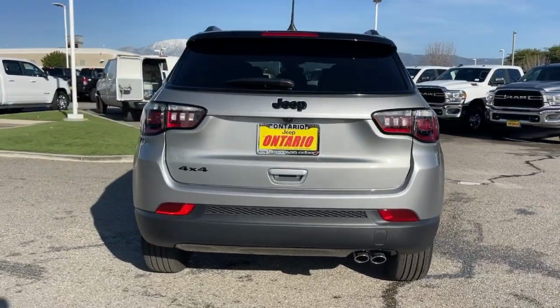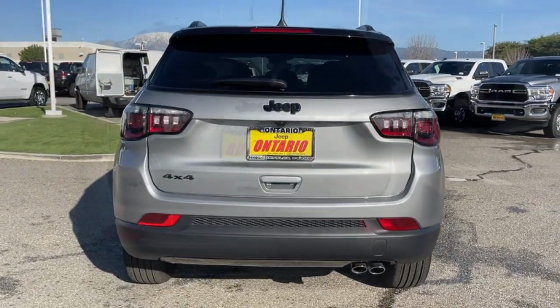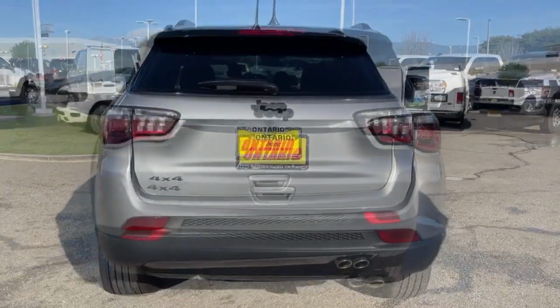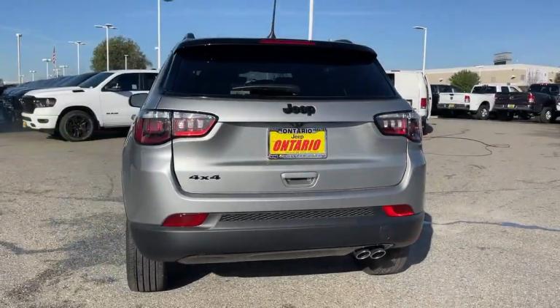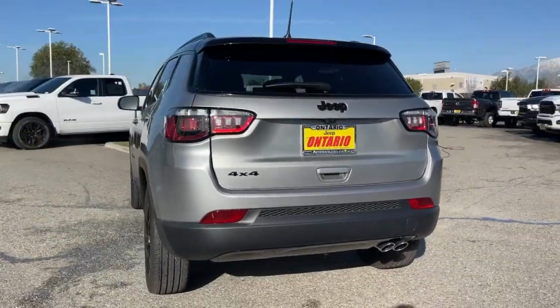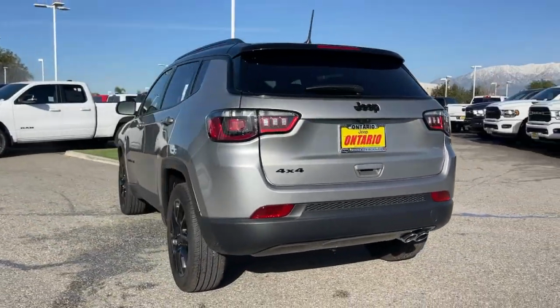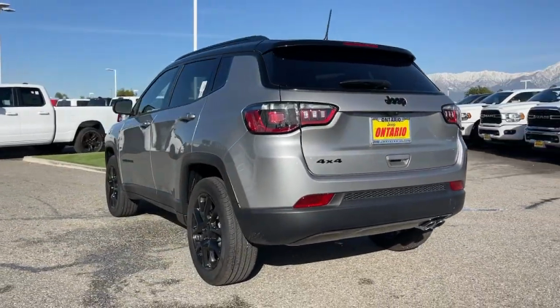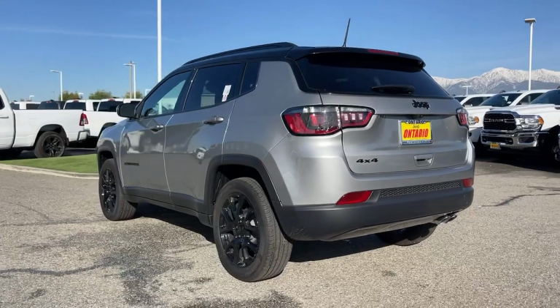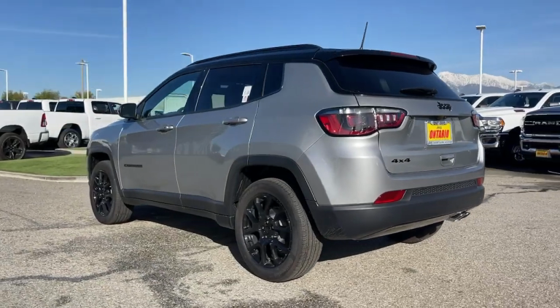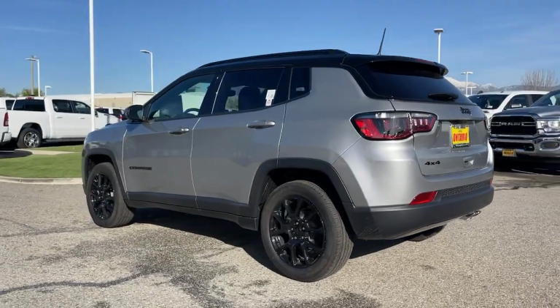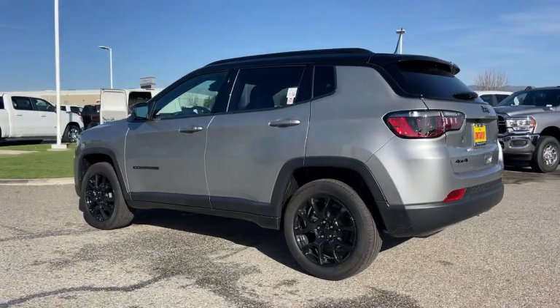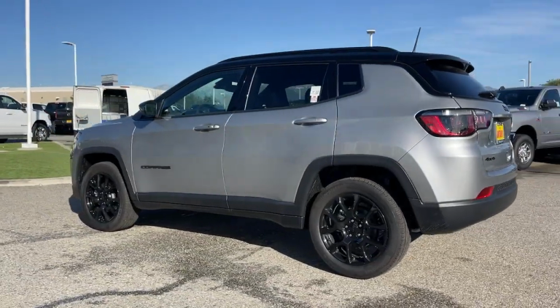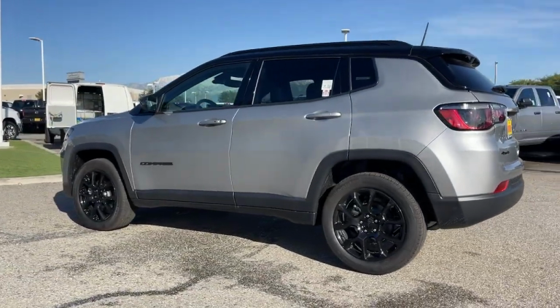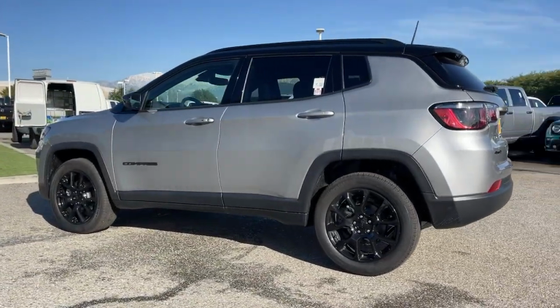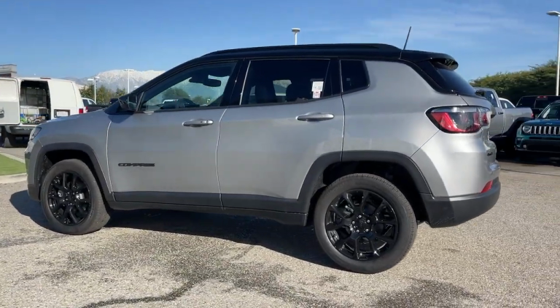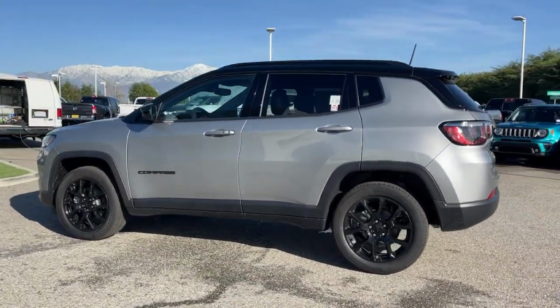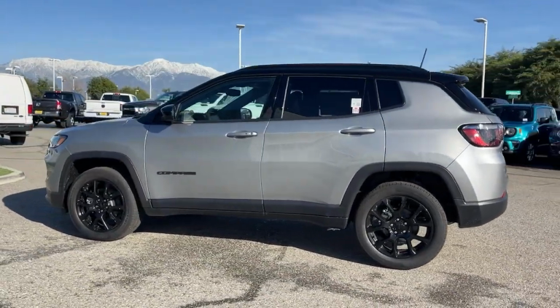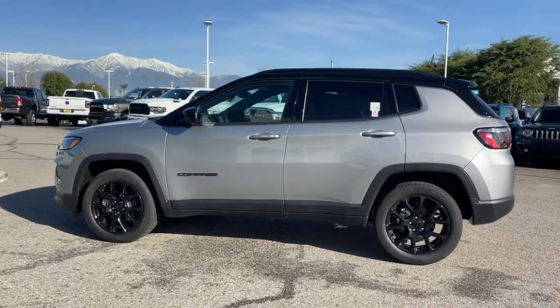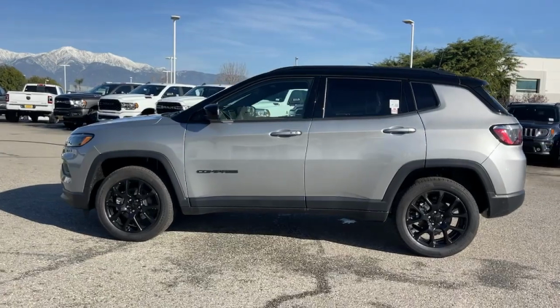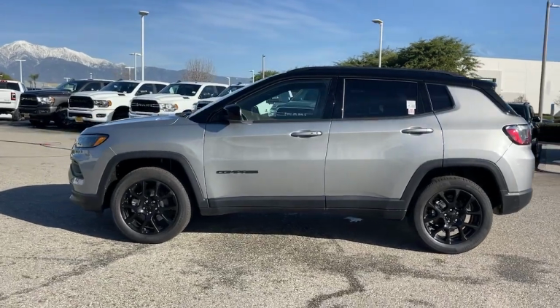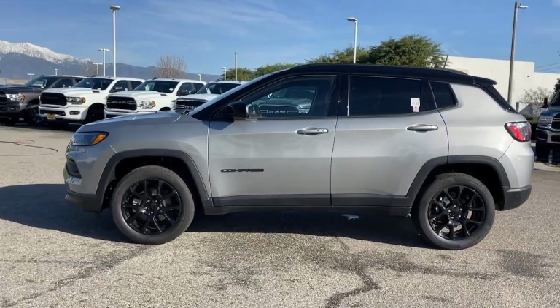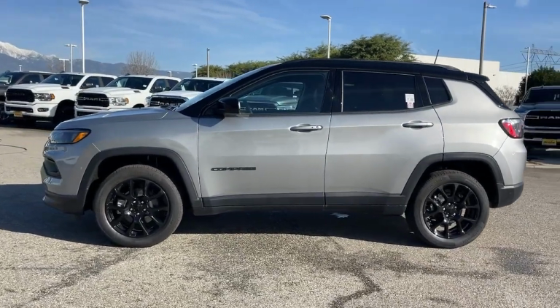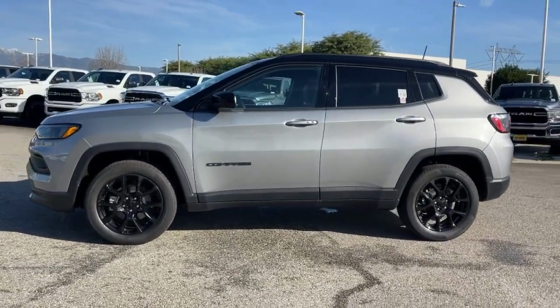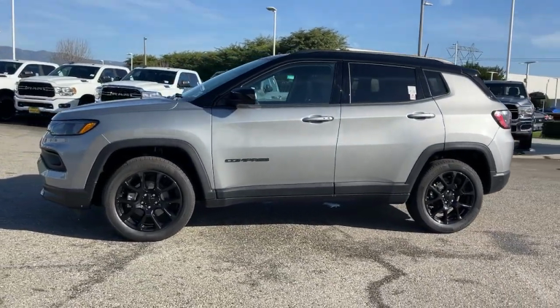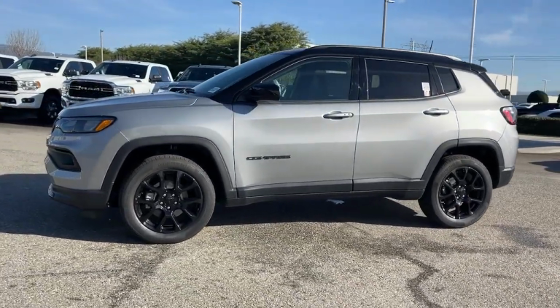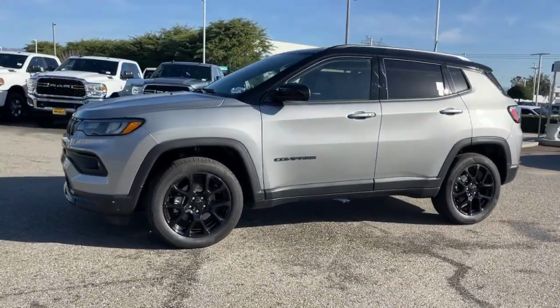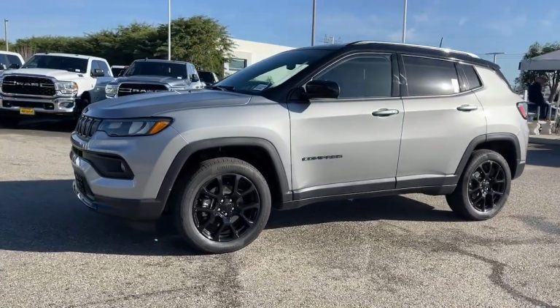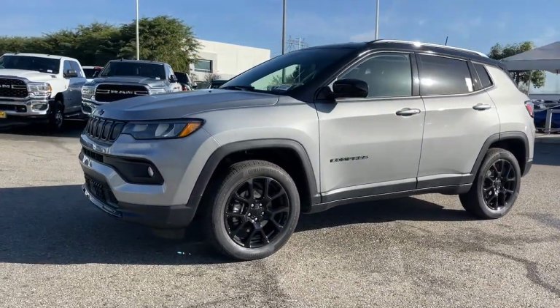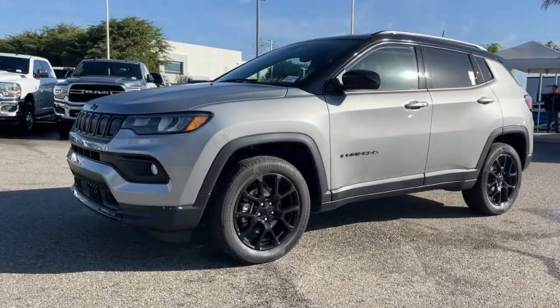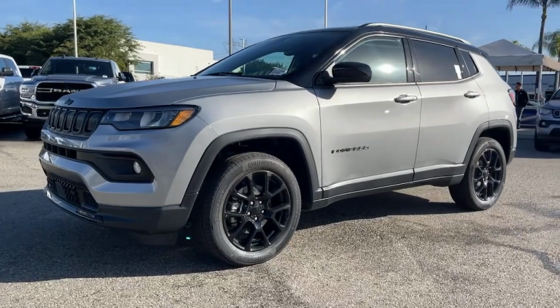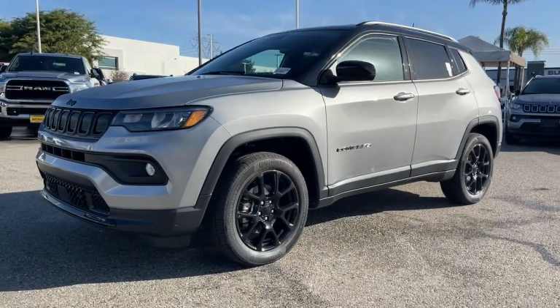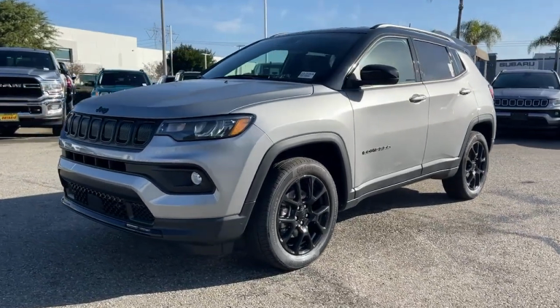These are just some of the great options this vehicle comes with: keyless entry, four-cylinder engine, lane-keeping assist, keyless start, power liftgate, four-wheel drive, remote engine start, heated mirrors, and satellite radio.